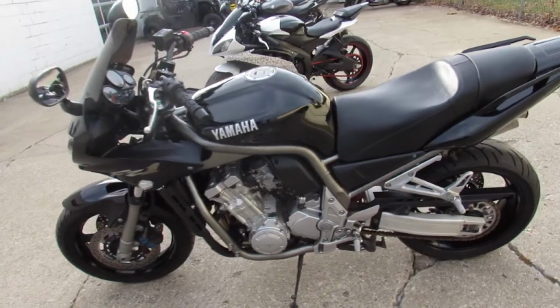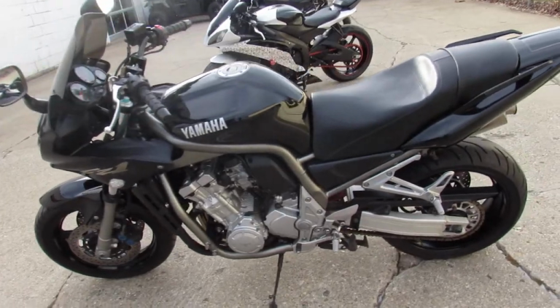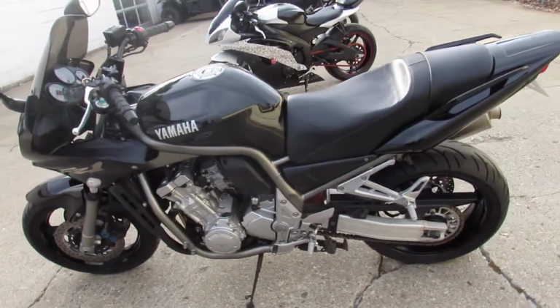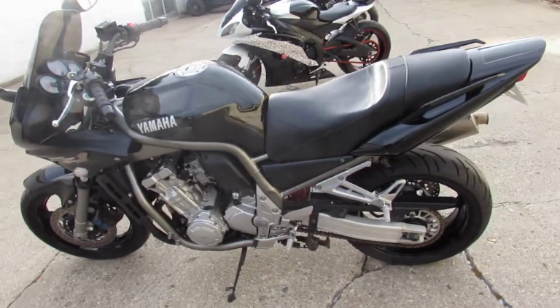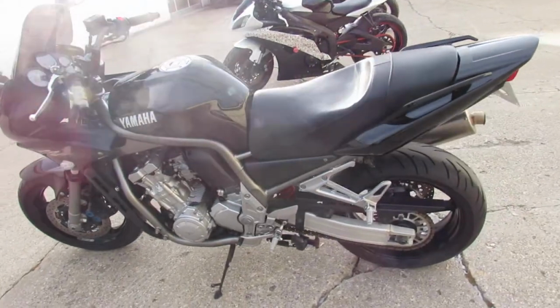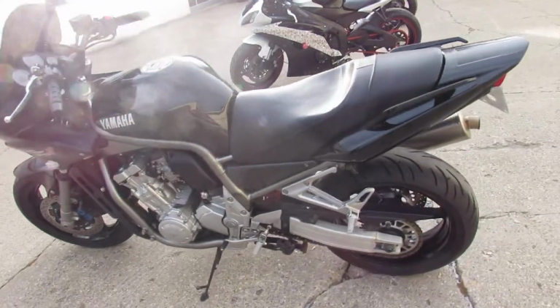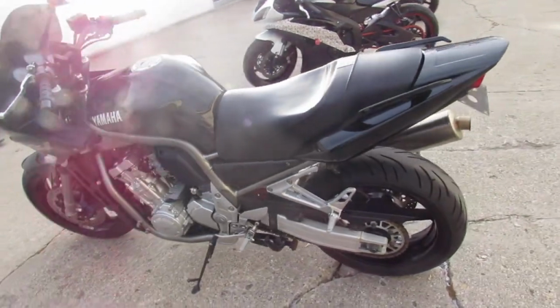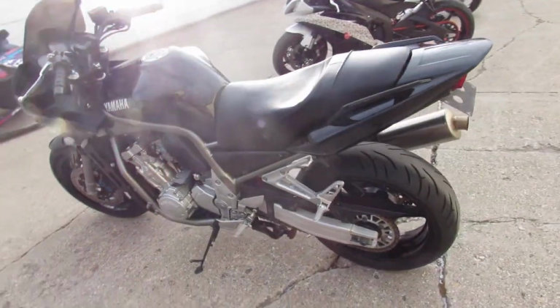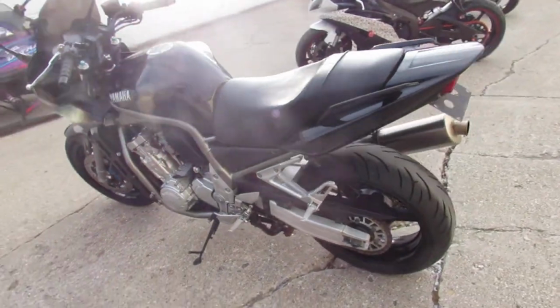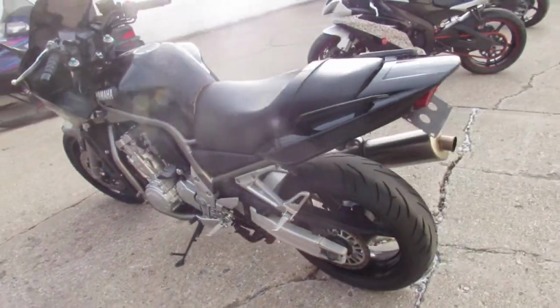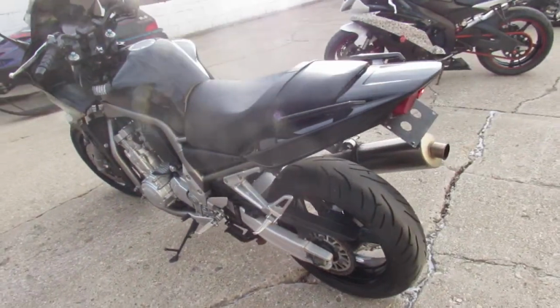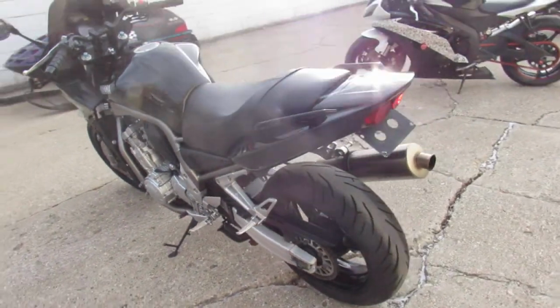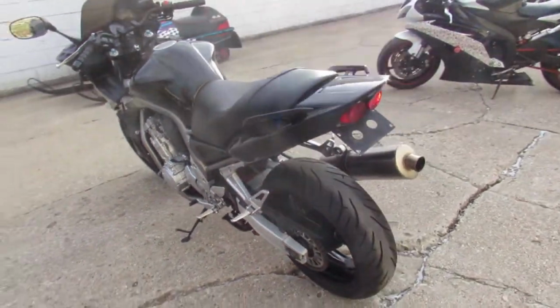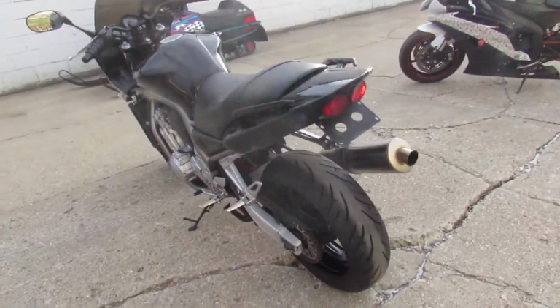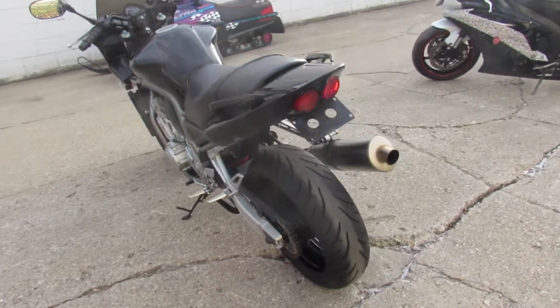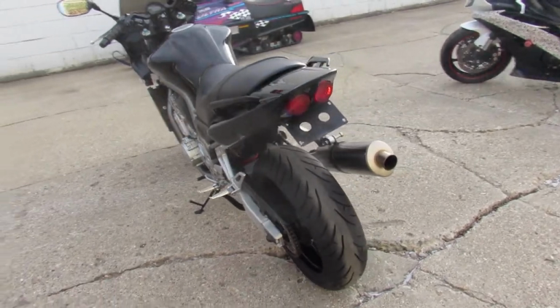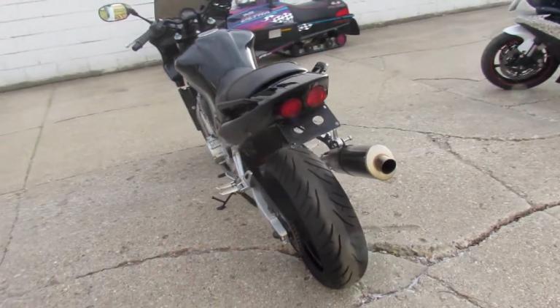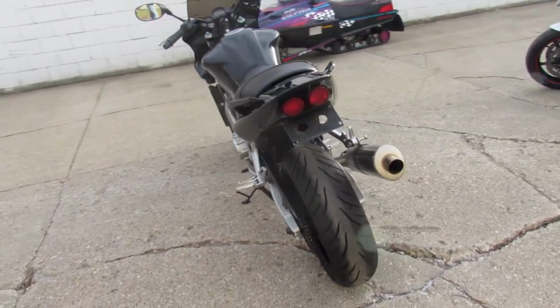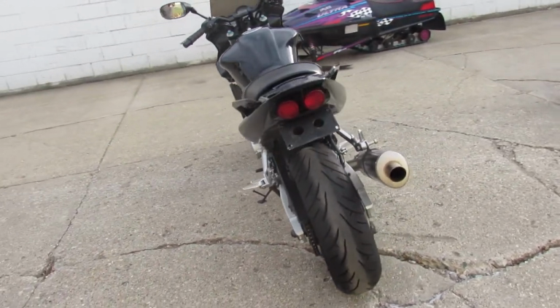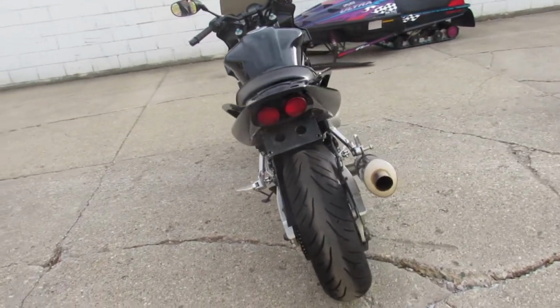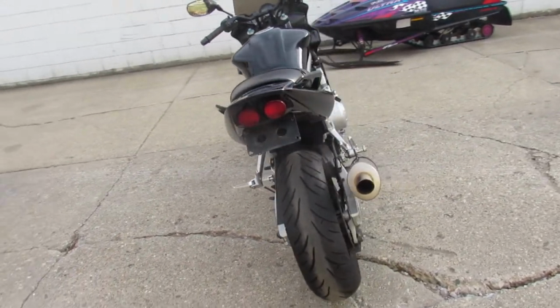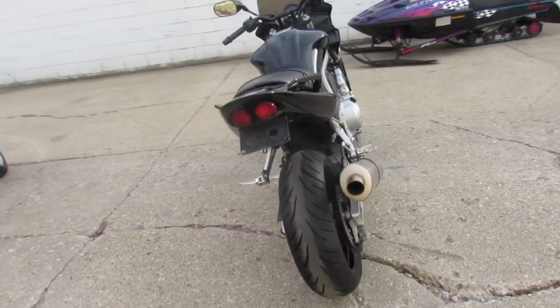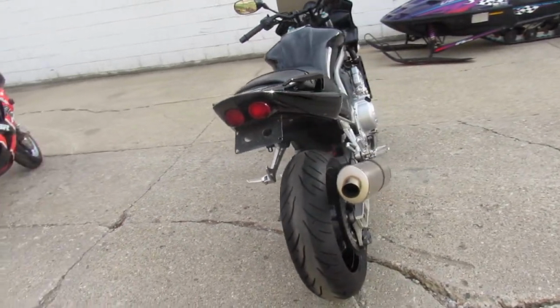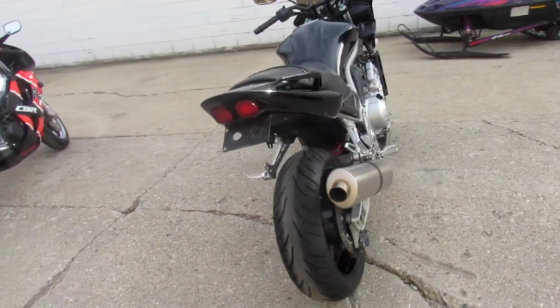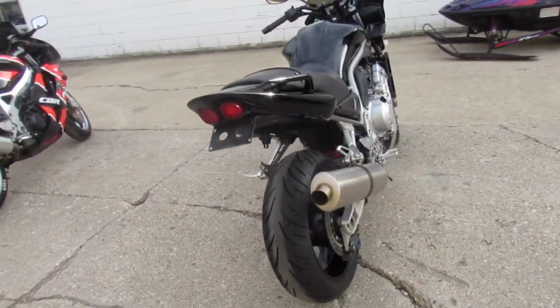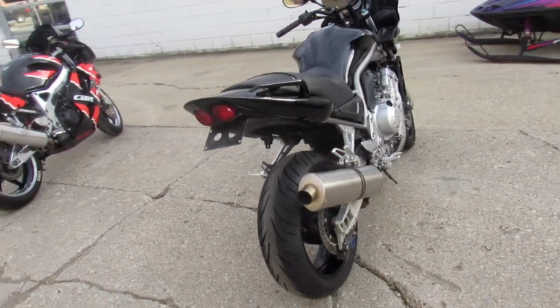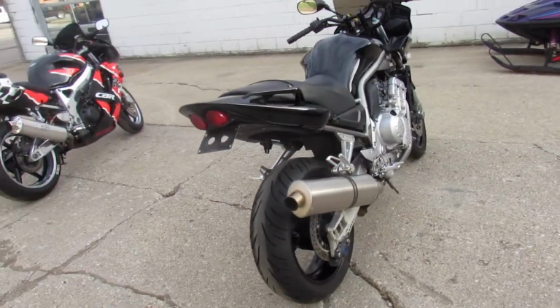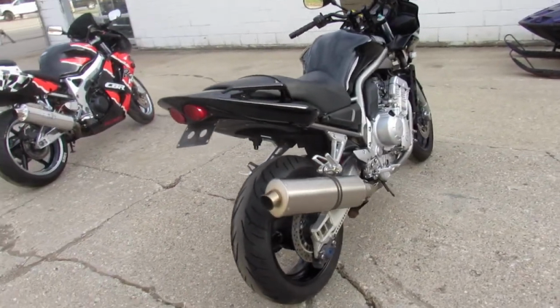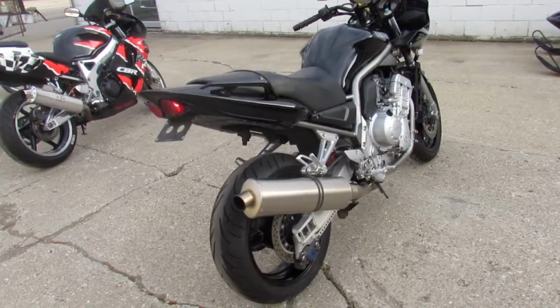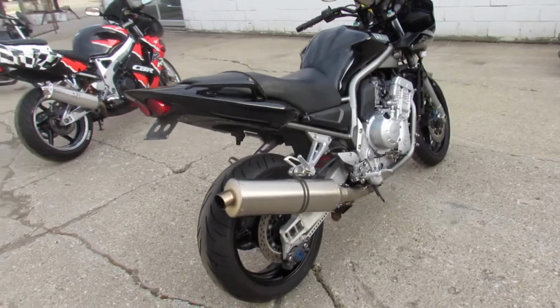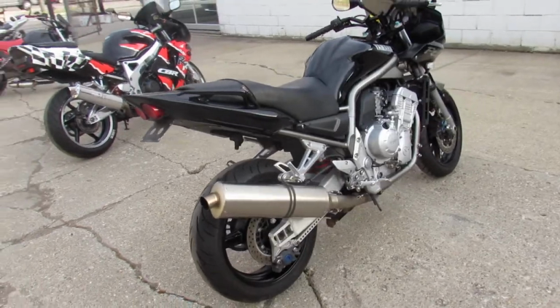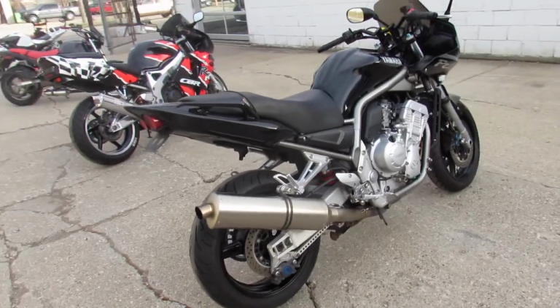Low miles, big bore, liquid cool, 1000cc naked sport bike. Got the fender eliminator kit, flush mount front turn signals. It's got a Corbin seat and a blacked out windscreen. Great bike for only $29.99.